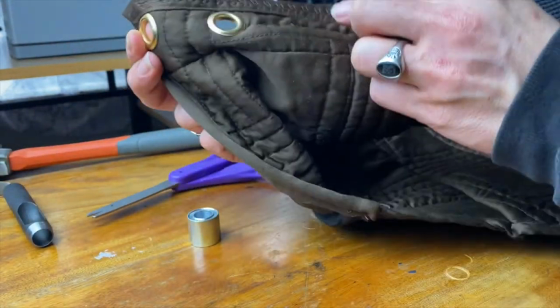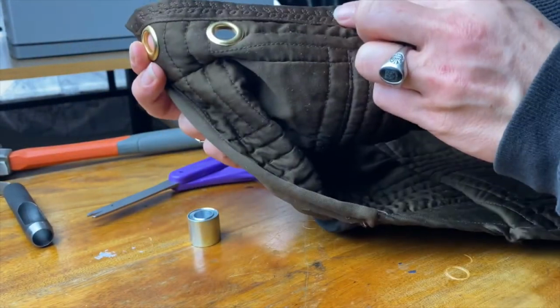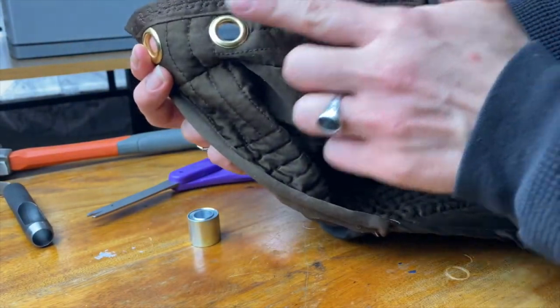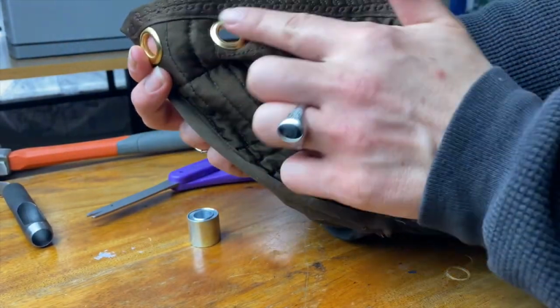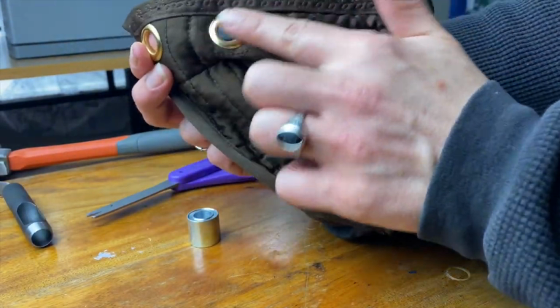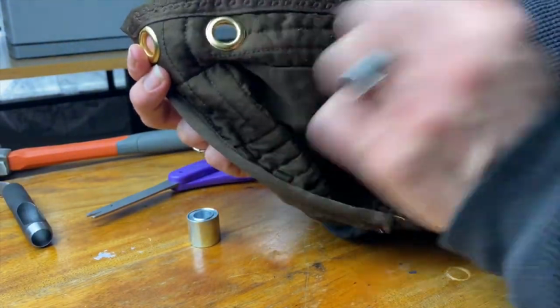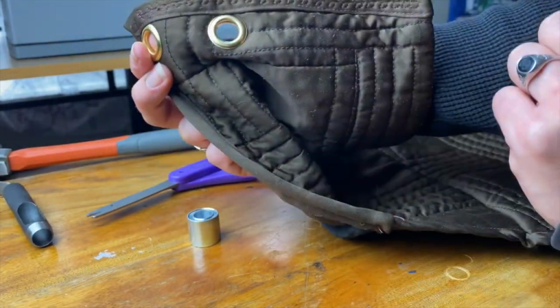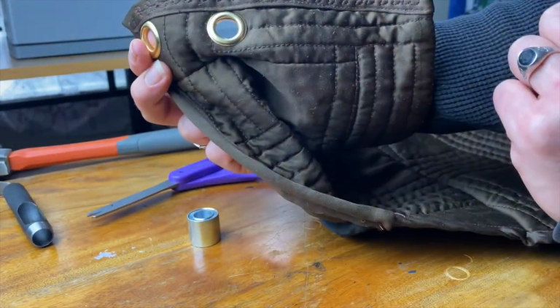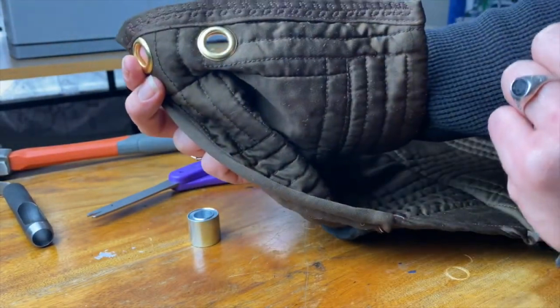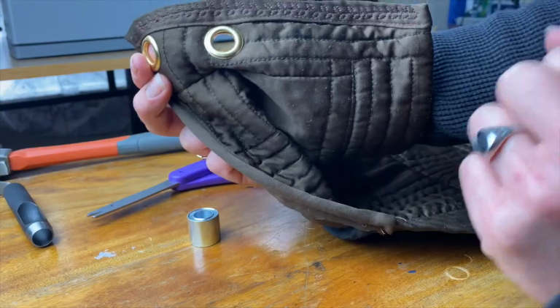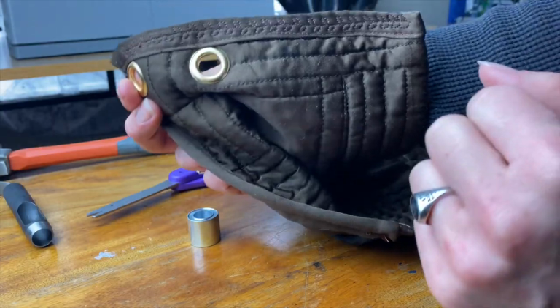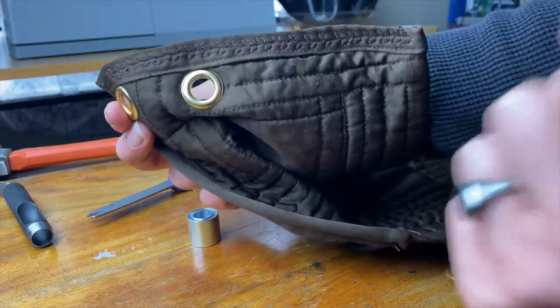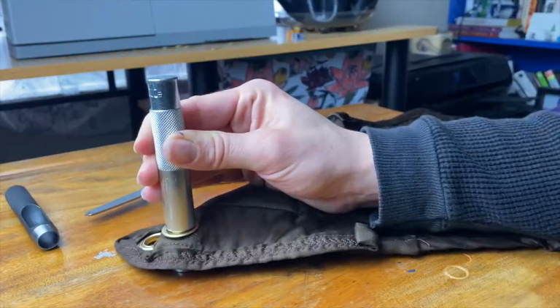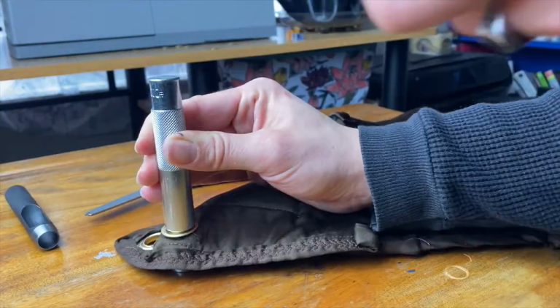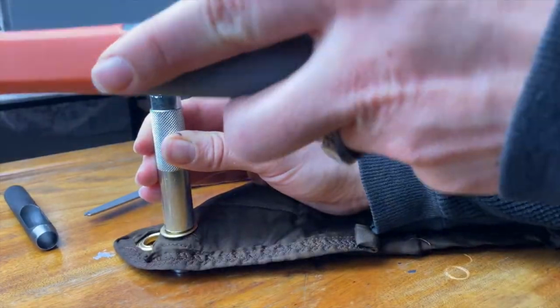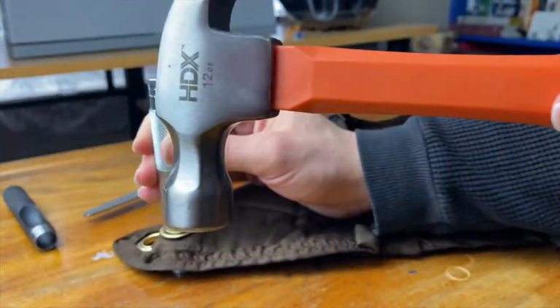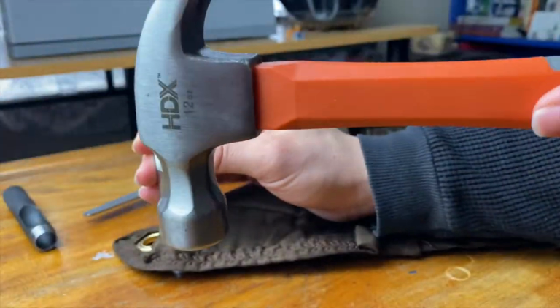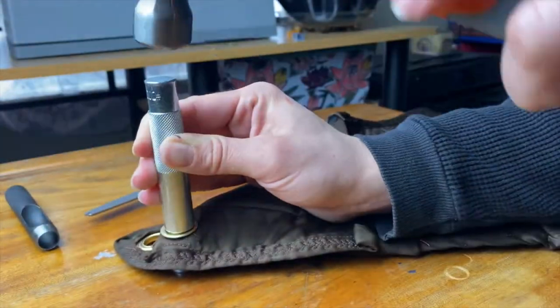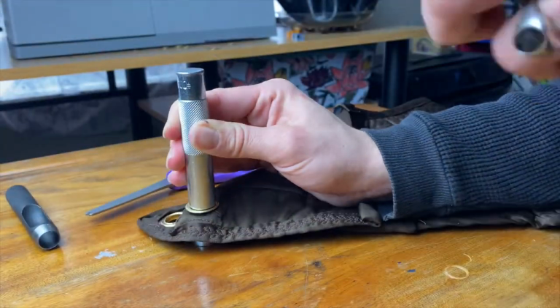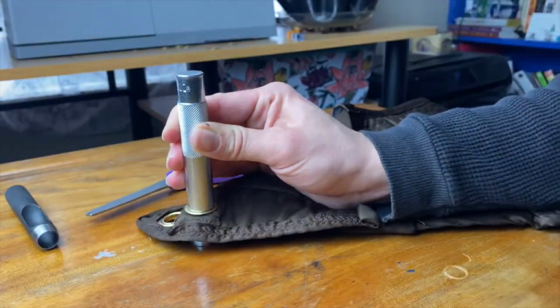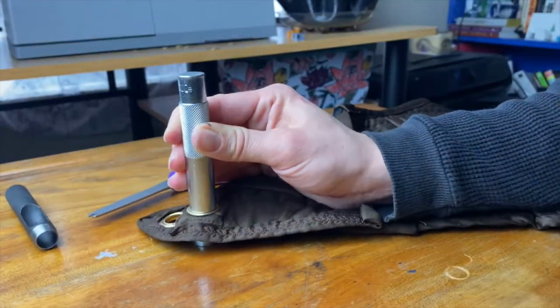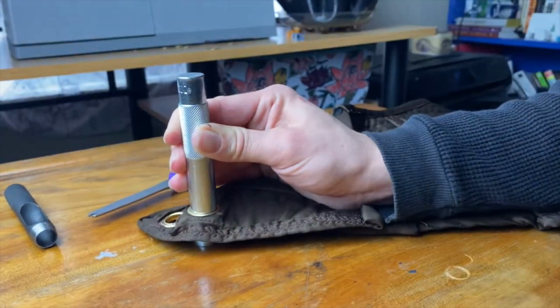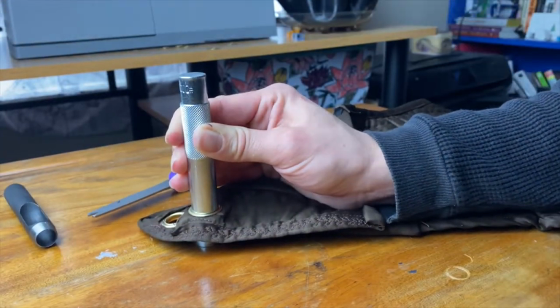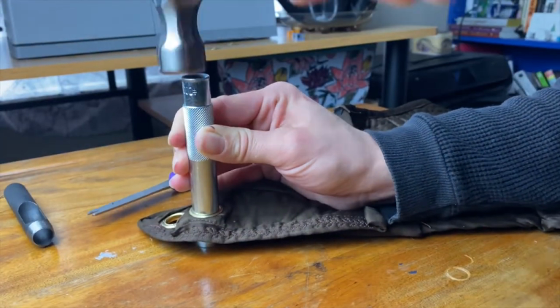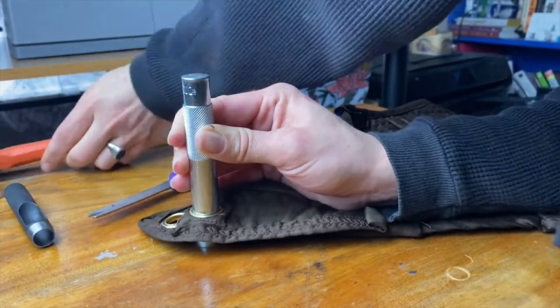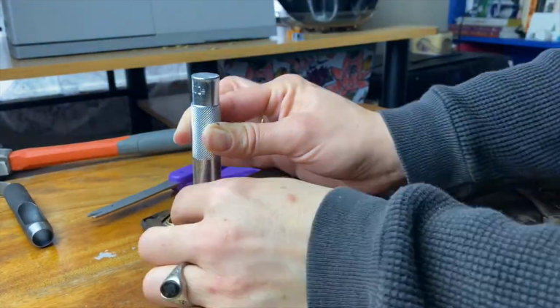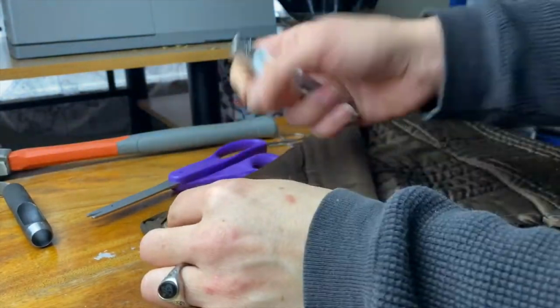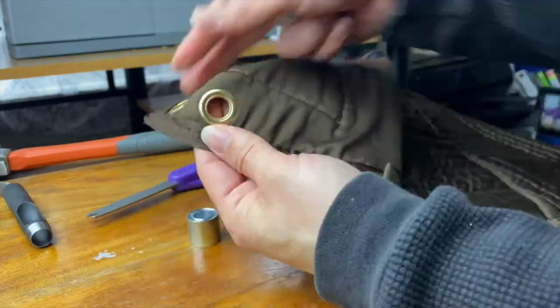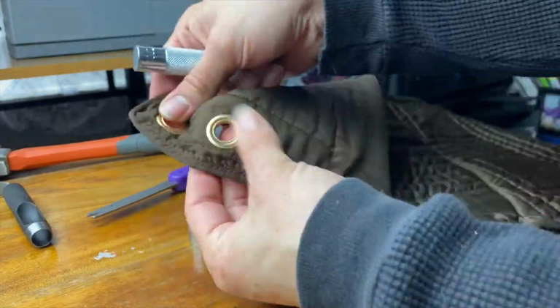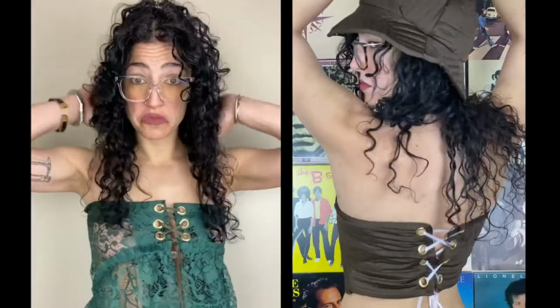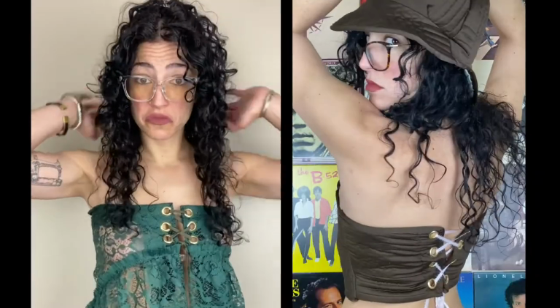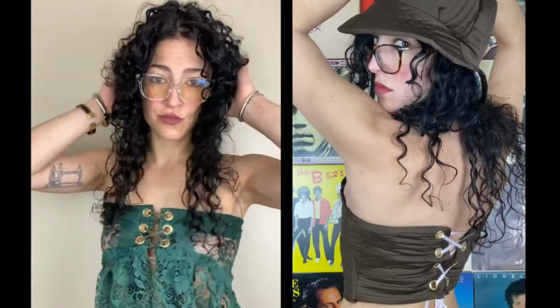If everything's flat and smooth you're all done. If not, go back again with the flaring and base tool and hammer away again. Now you're ready to rock your grommet garment.